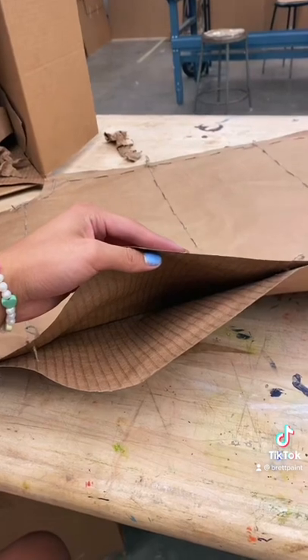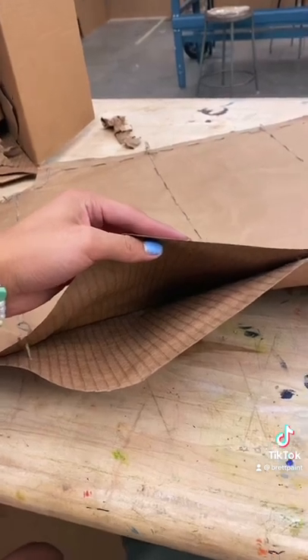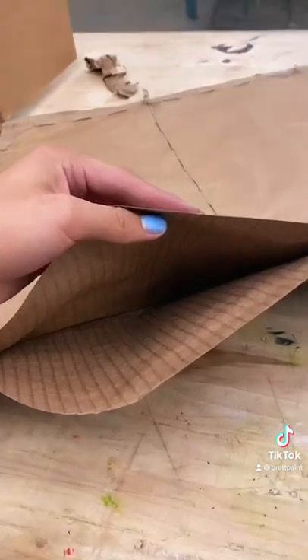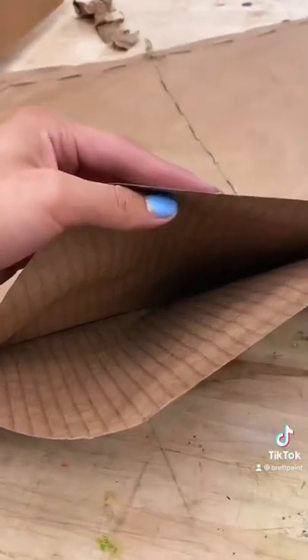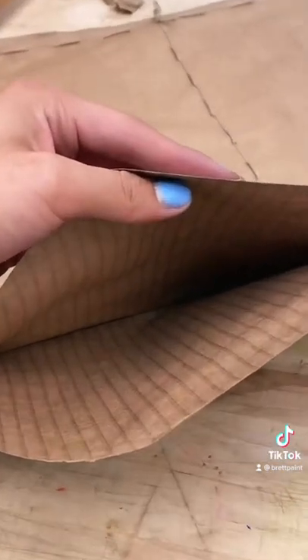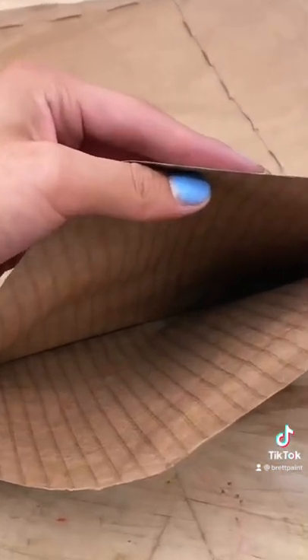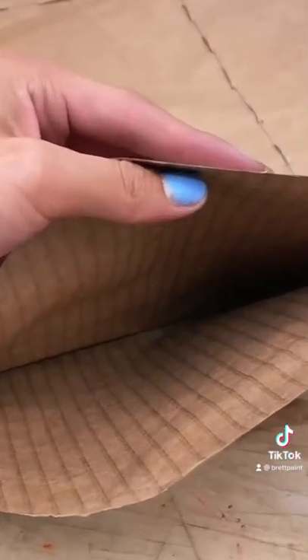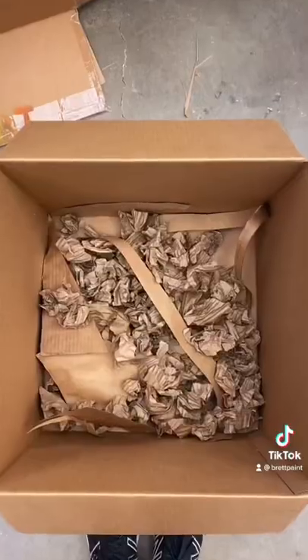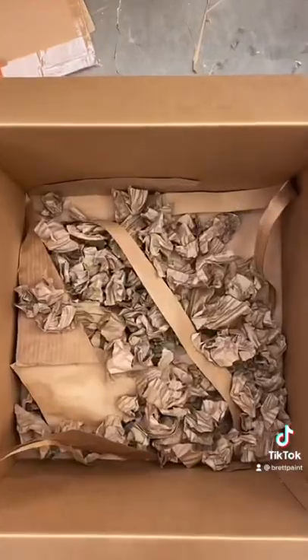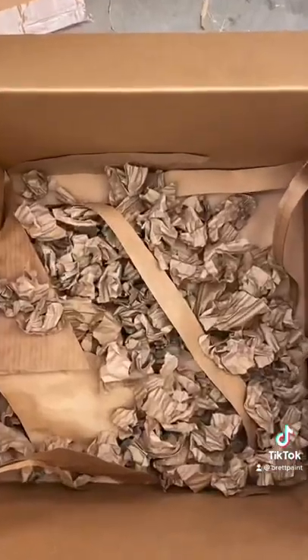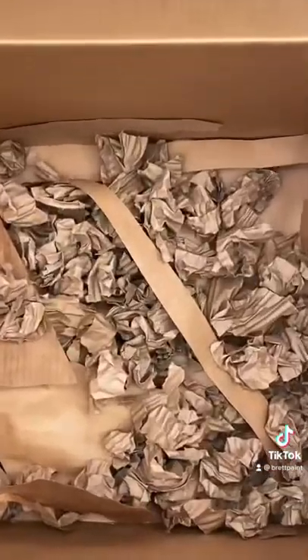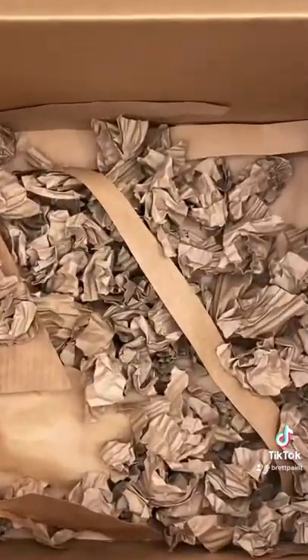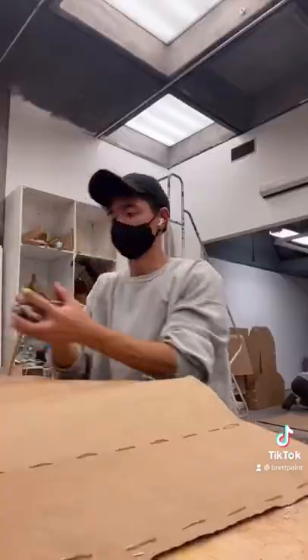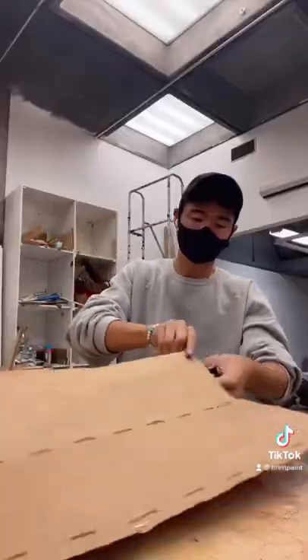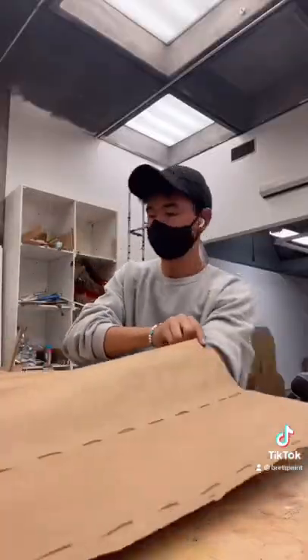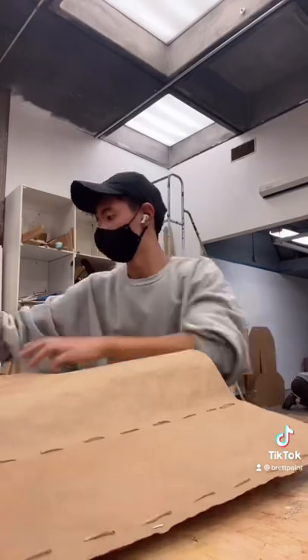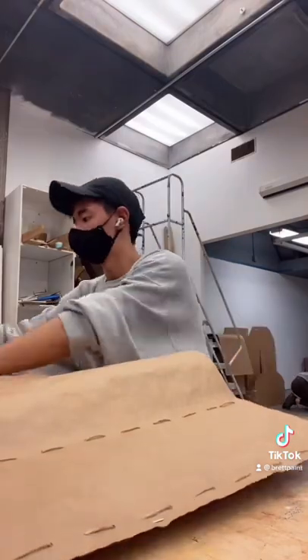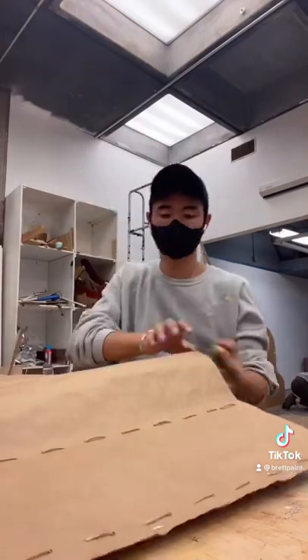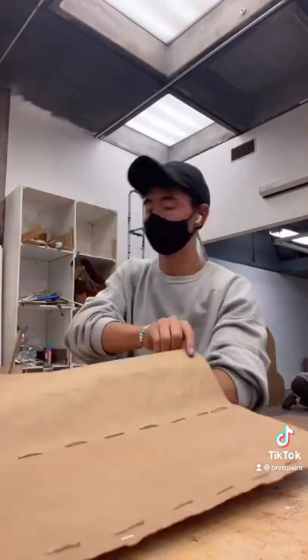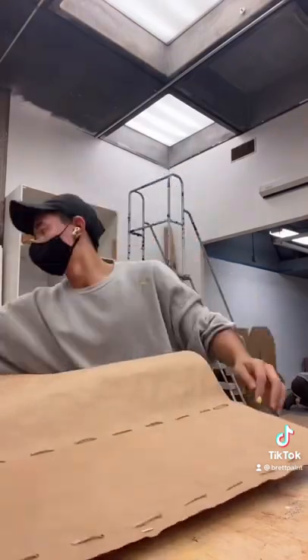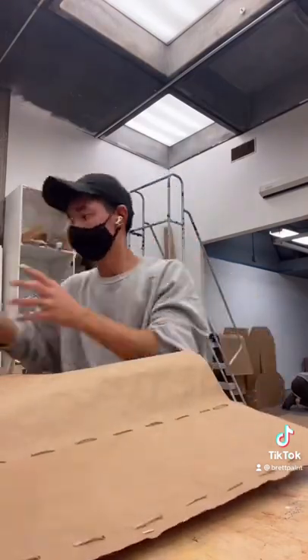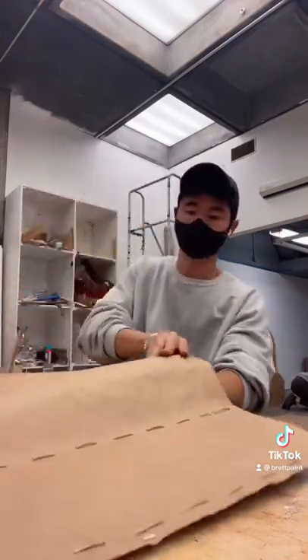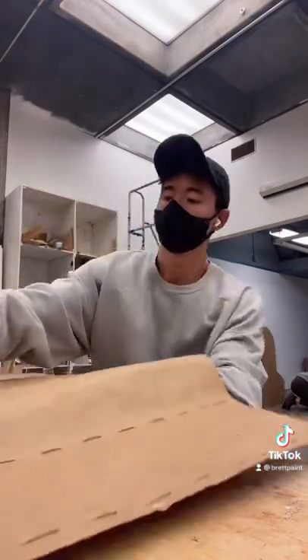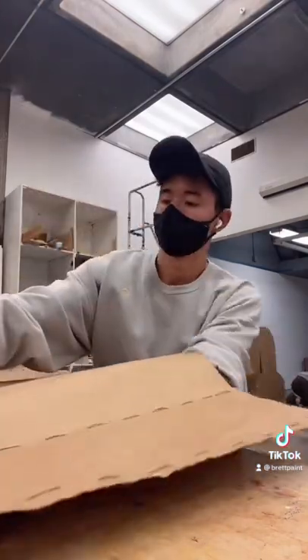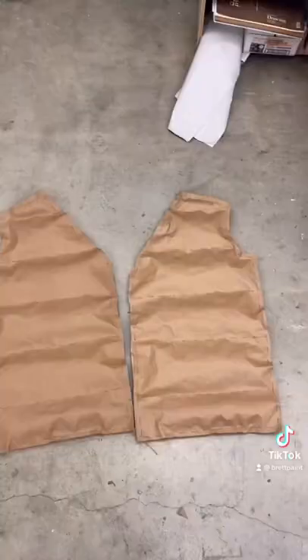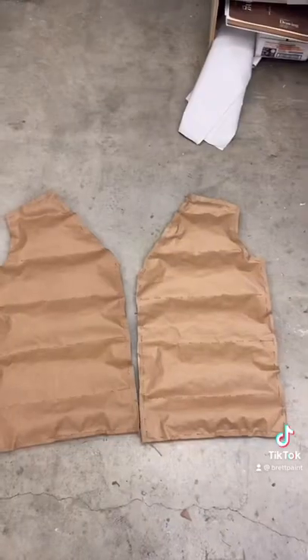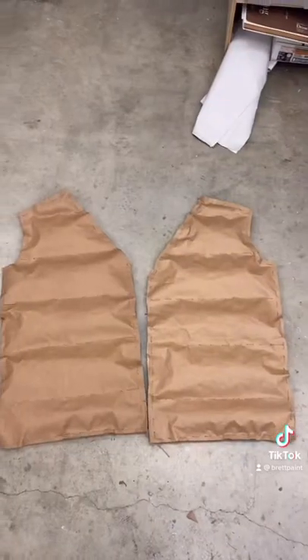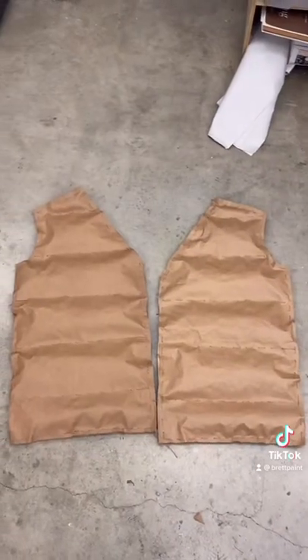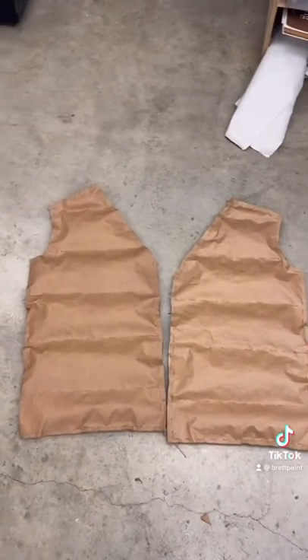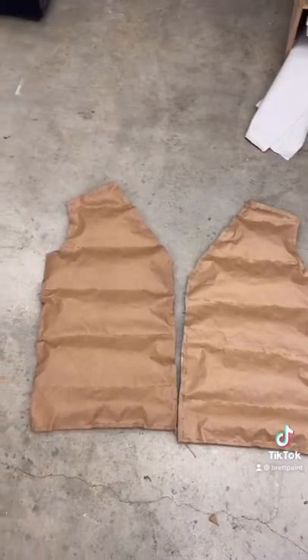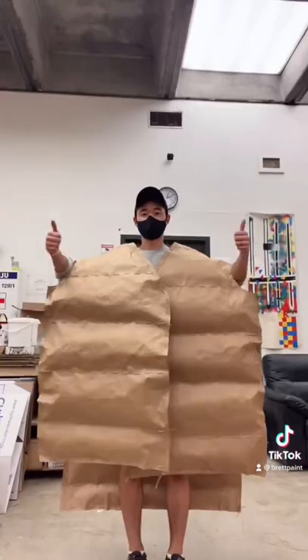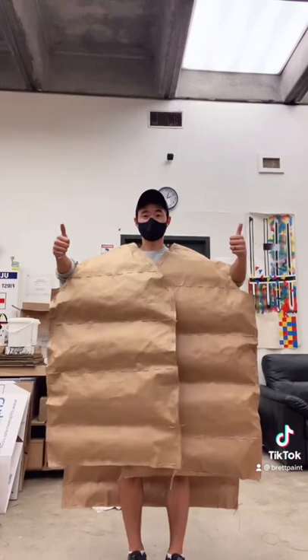Like last time, I left one side open so I was able to stuff it with some cardboard that I made earlier. Tell me why I got flashbacks from Build-A-Bear Workshop when they stuffed the animal ass in the pipe? Yup! Traumatizing!